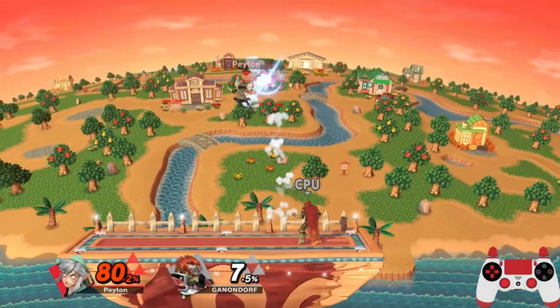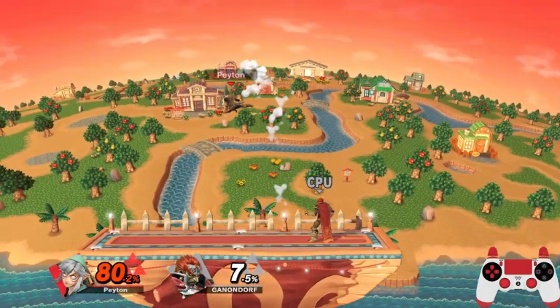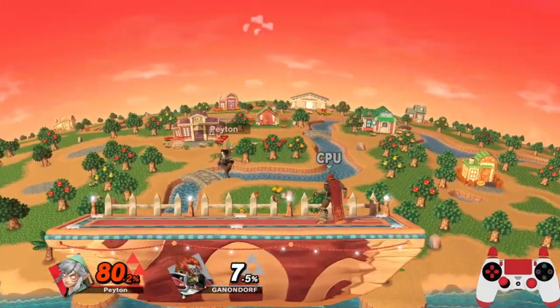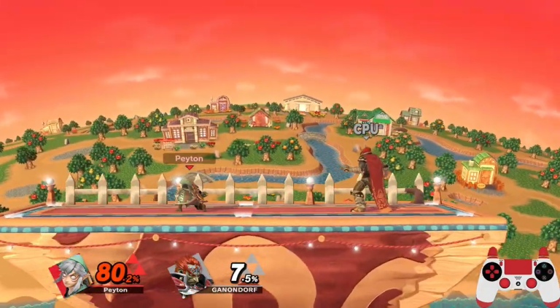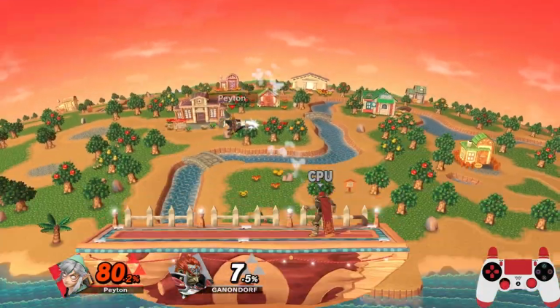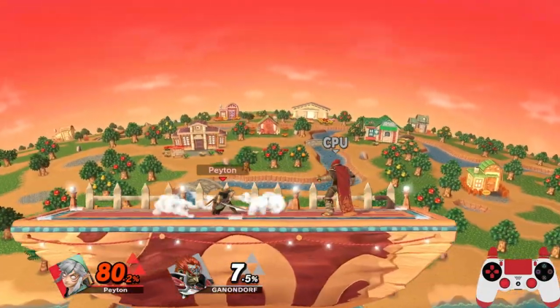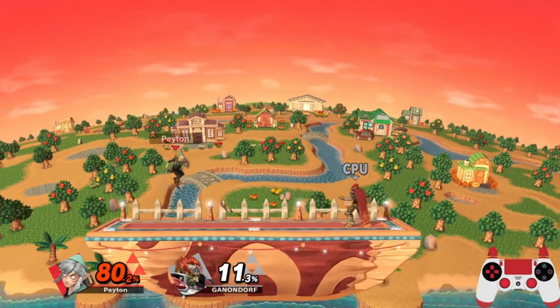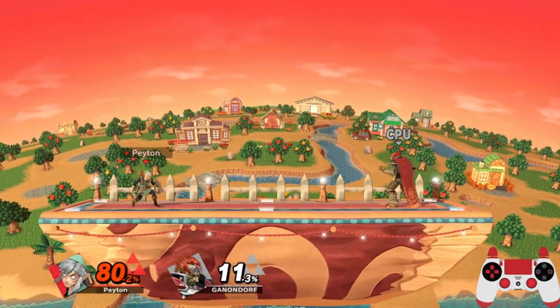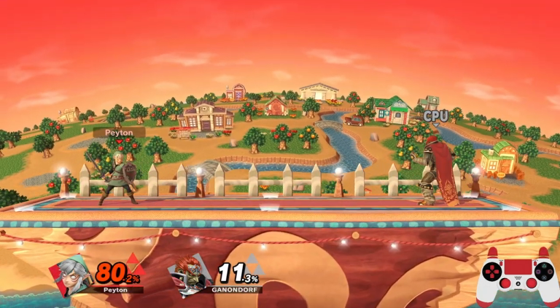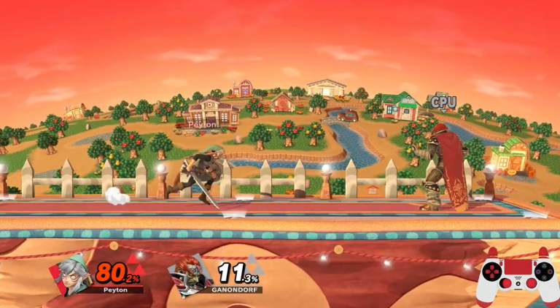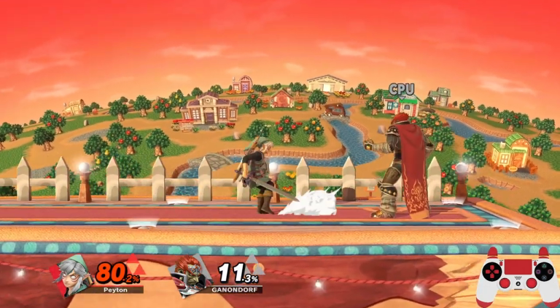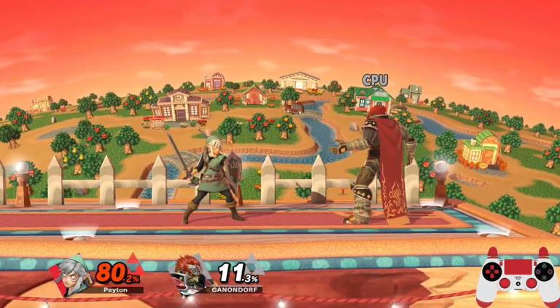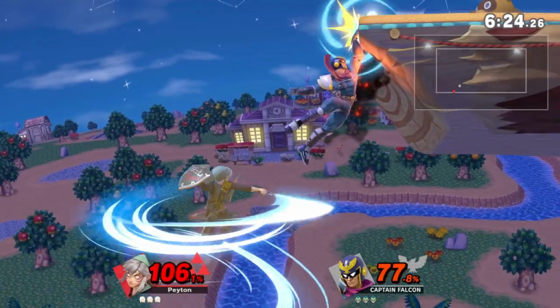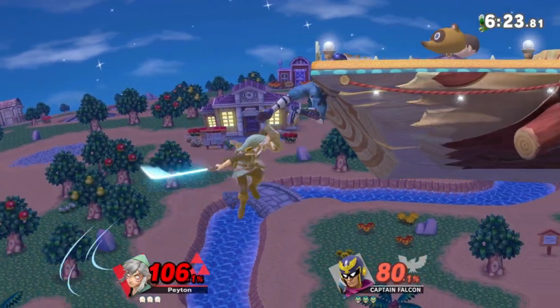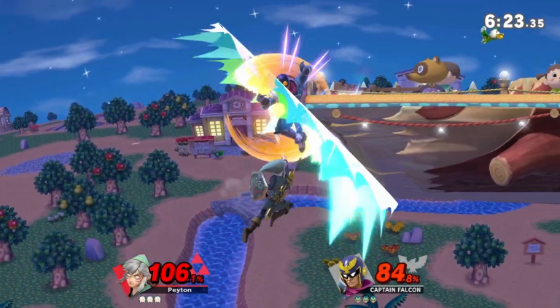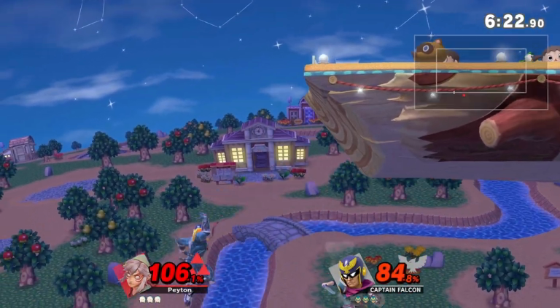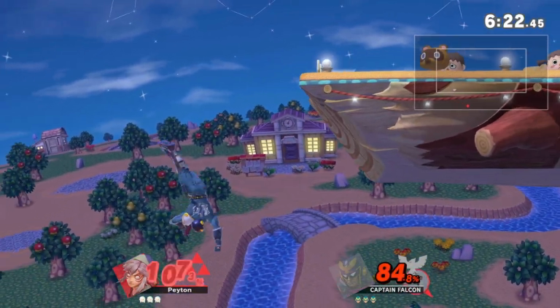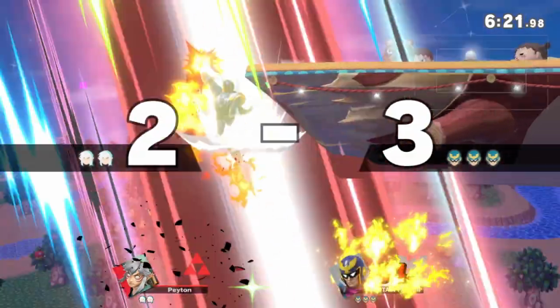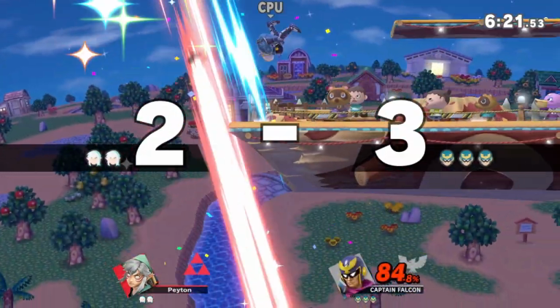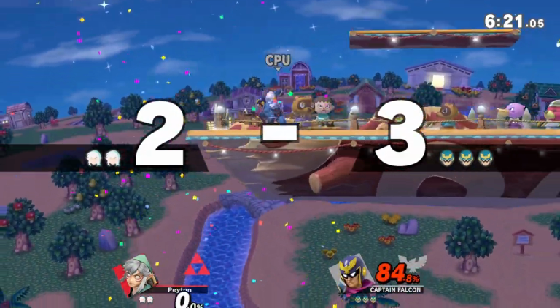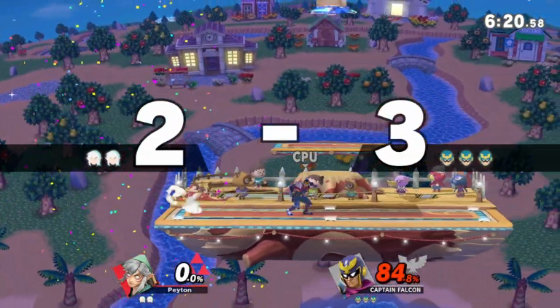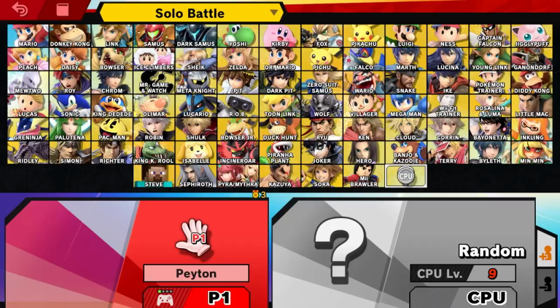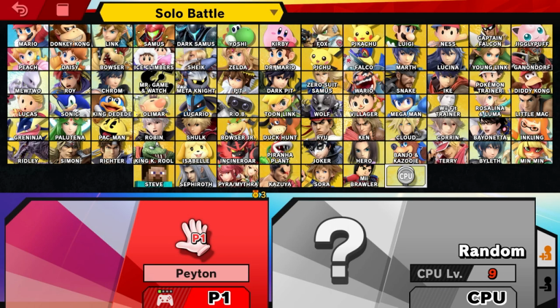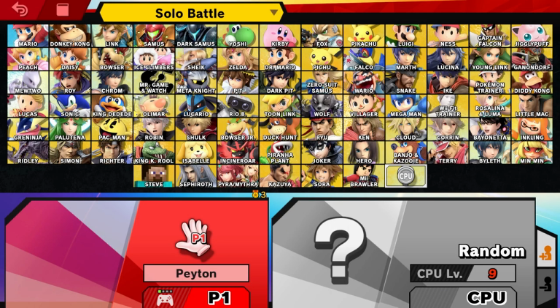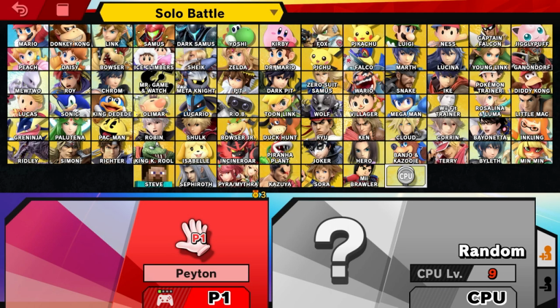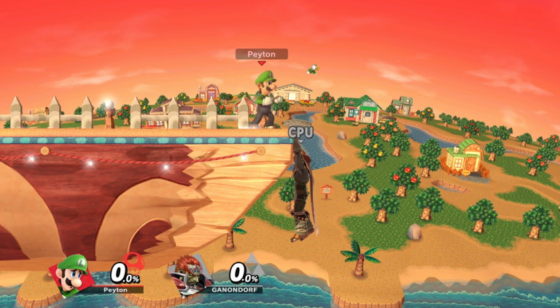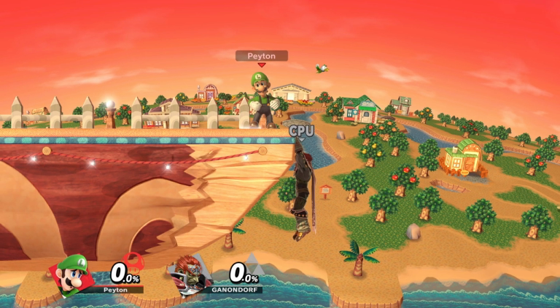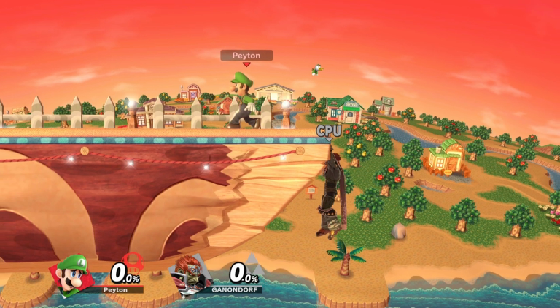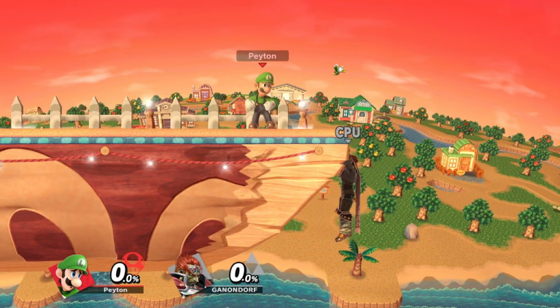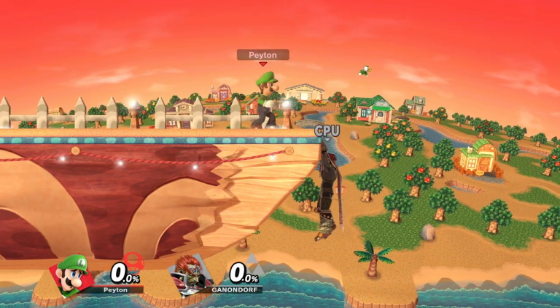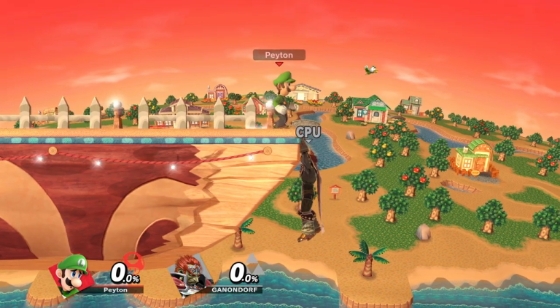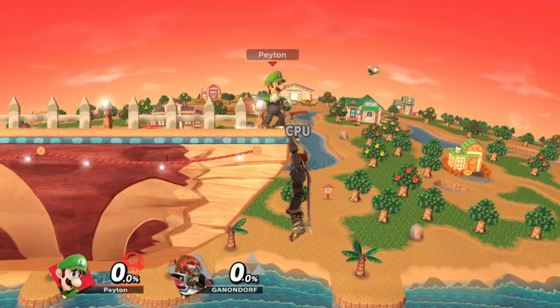Specials and aerials are character specific, and for fast falls and landed aerials, punish what they do after. There are exceptions to all of these, but such is life when you're playing a game with 81 unique characters, almost all of which have their own super weird jank to account for.